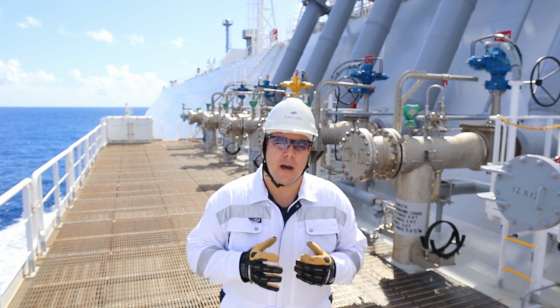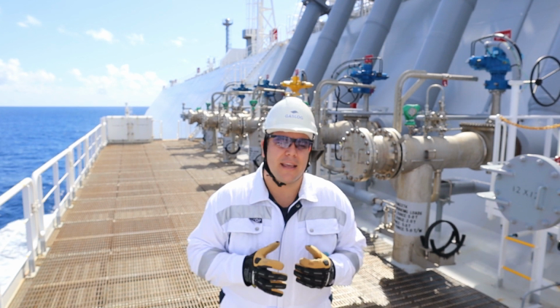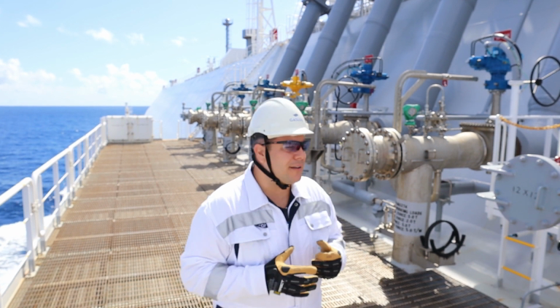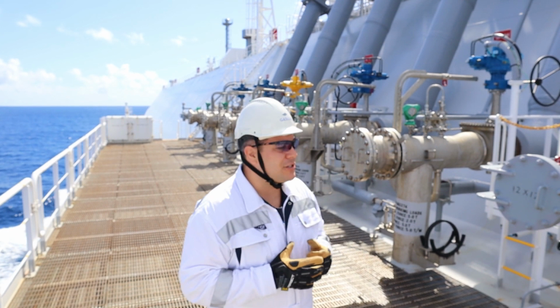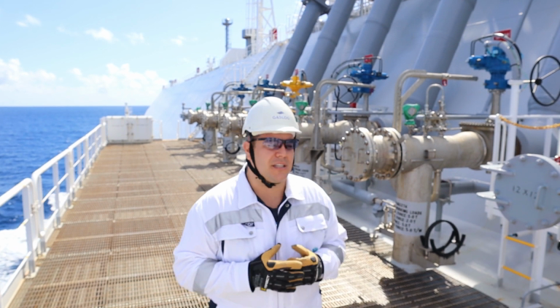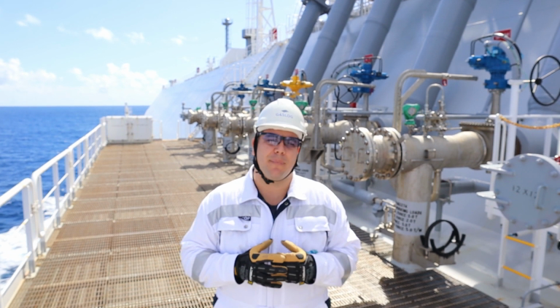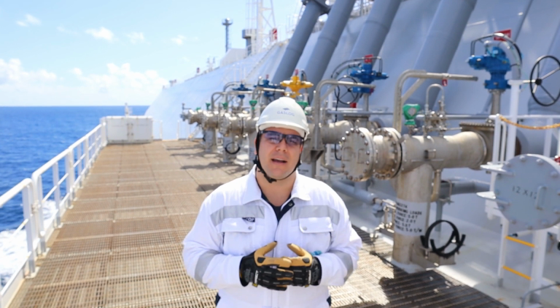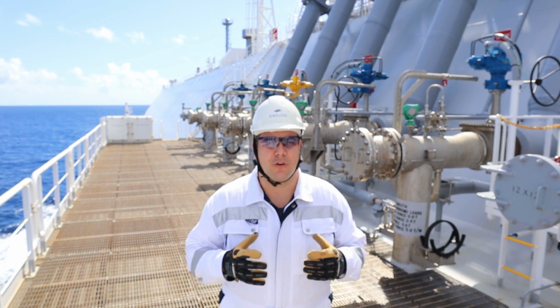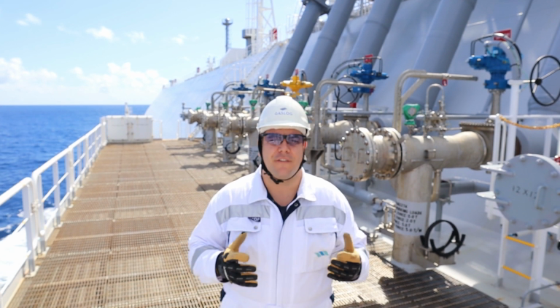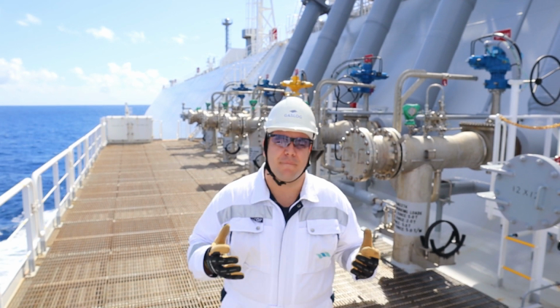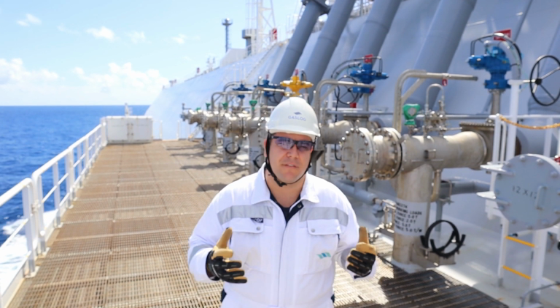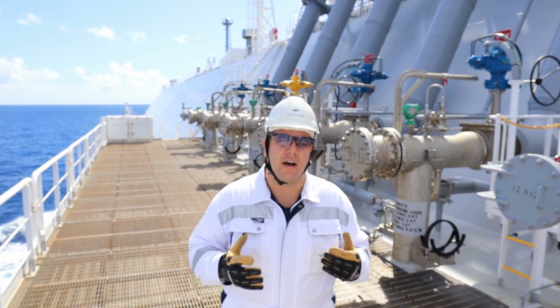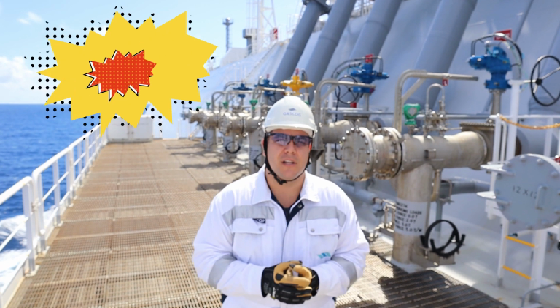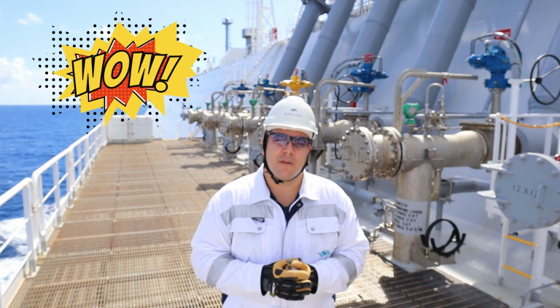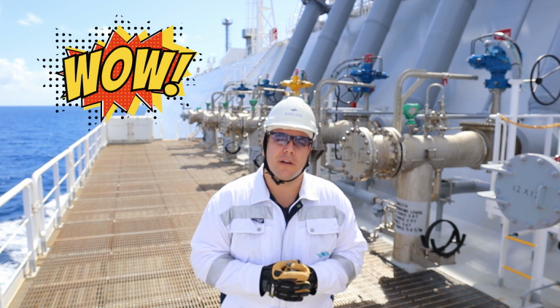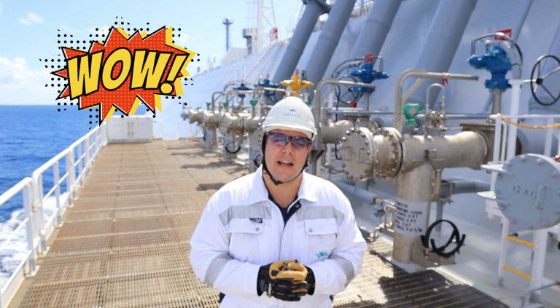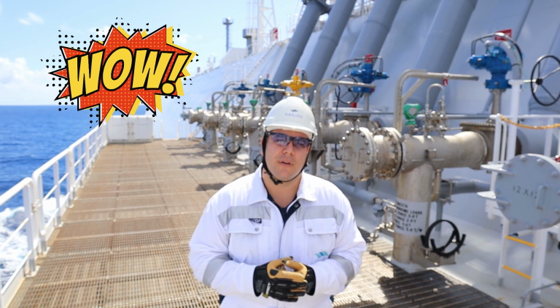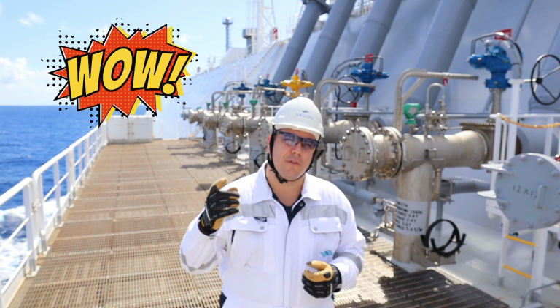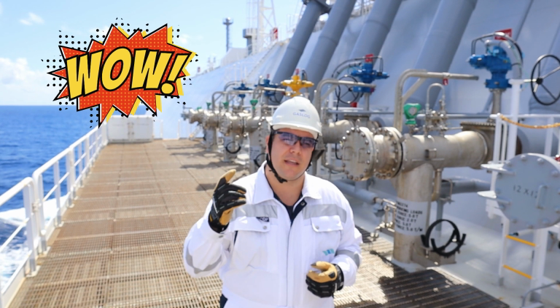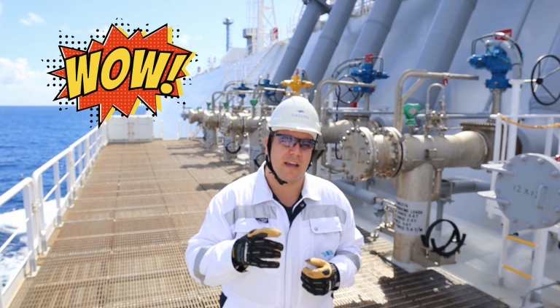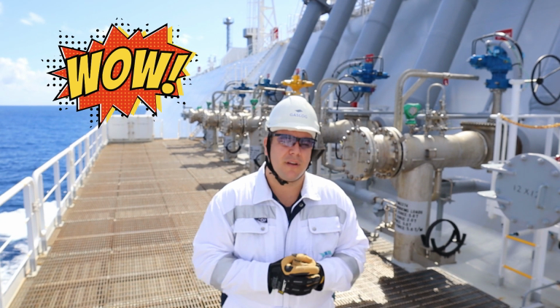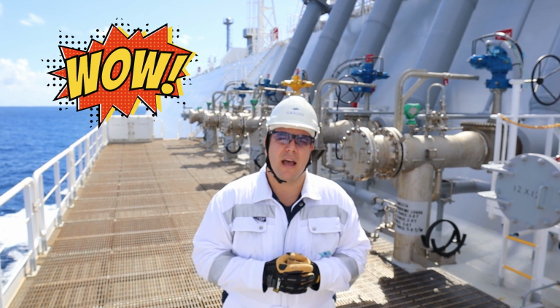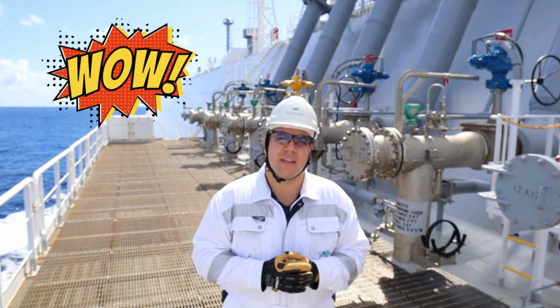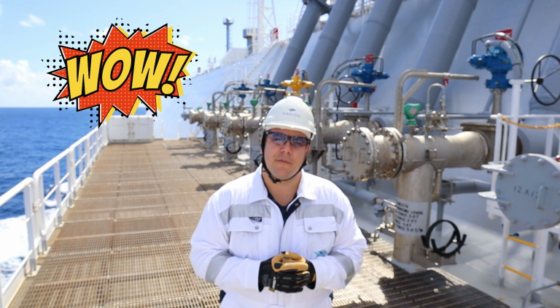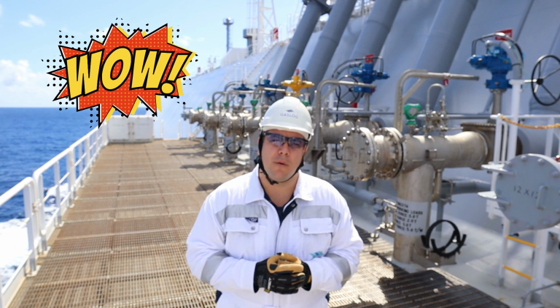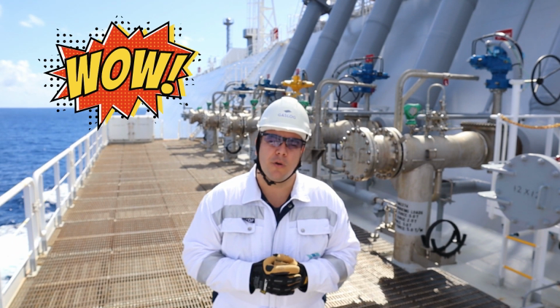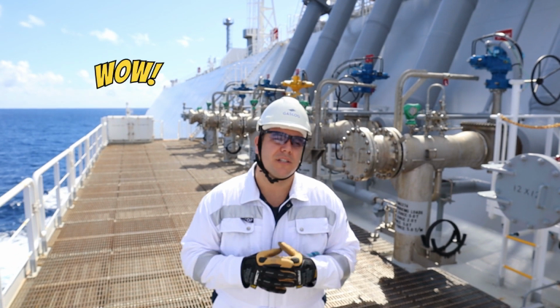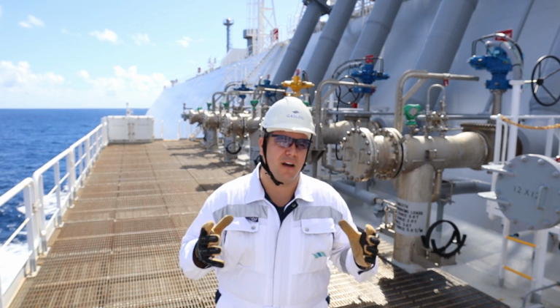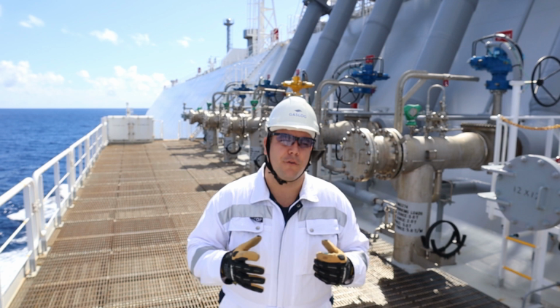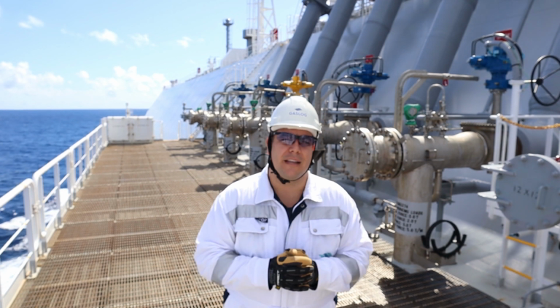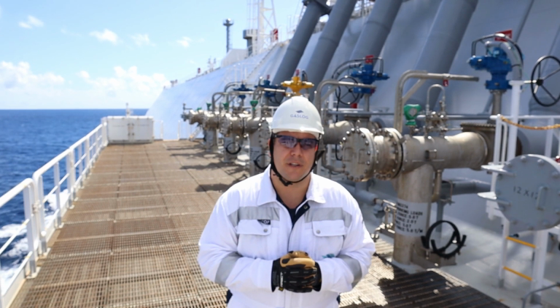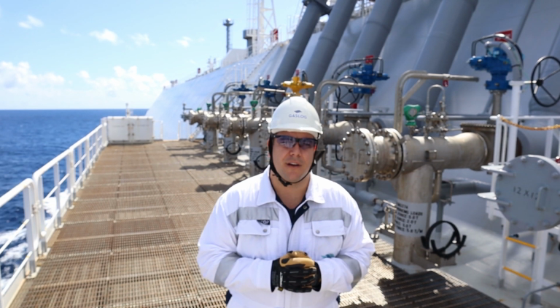Right here as you can see on my back I've got five big valves. The one yellow is for the vapor and the four blue ones are for the liquid cargo.